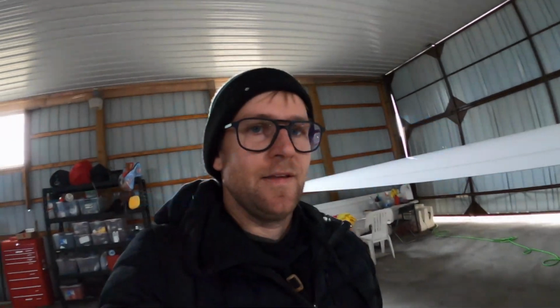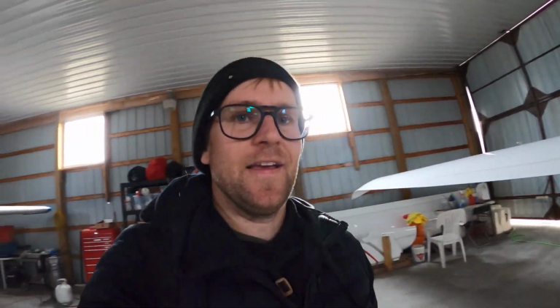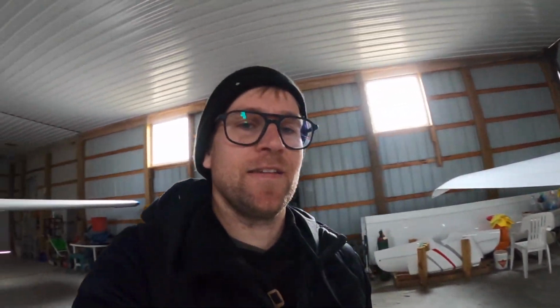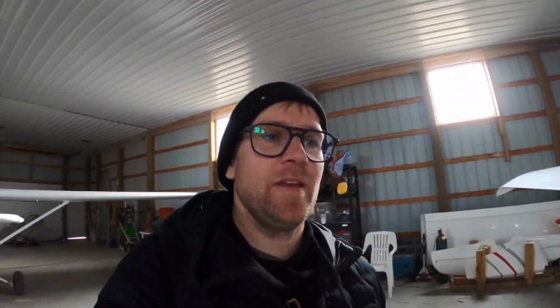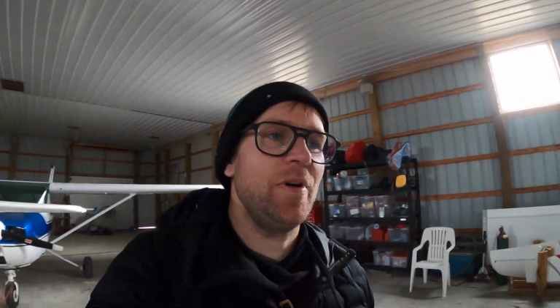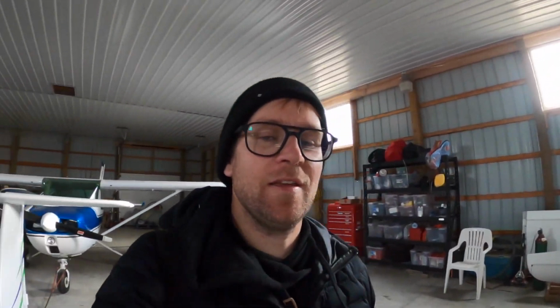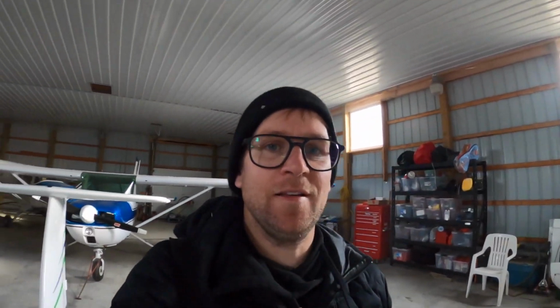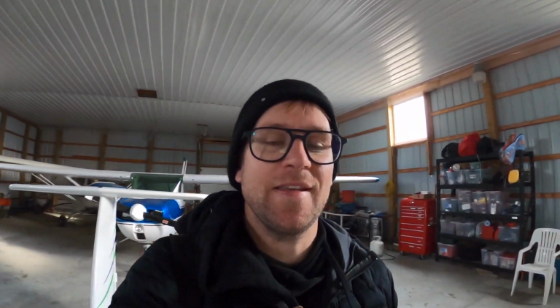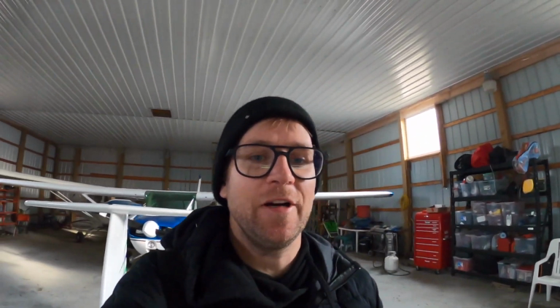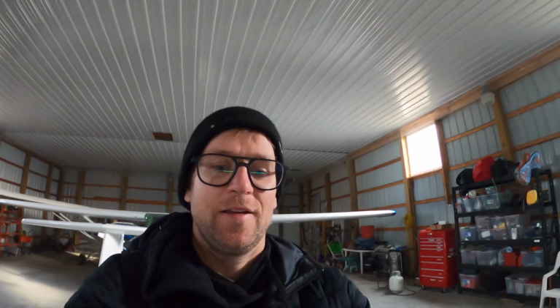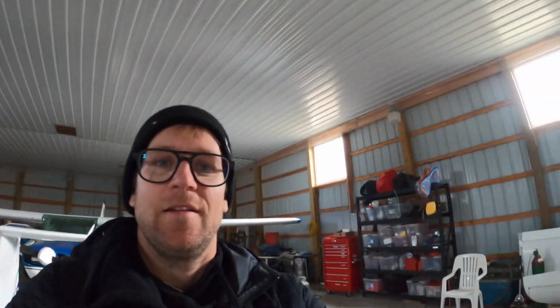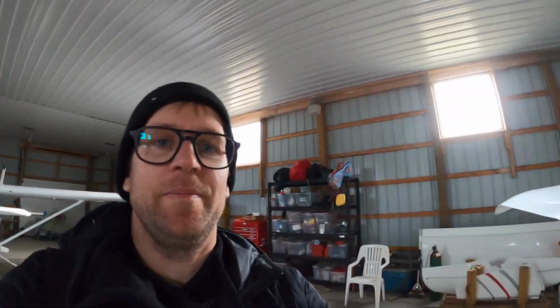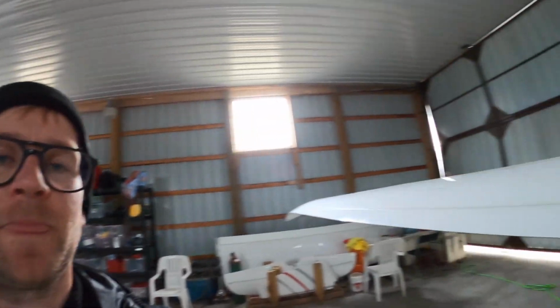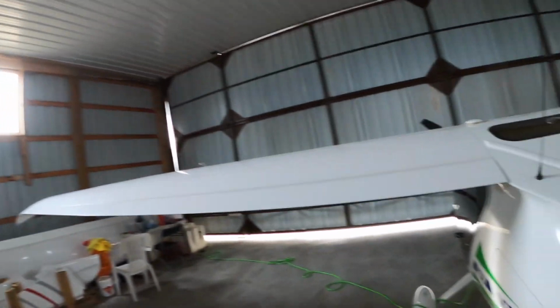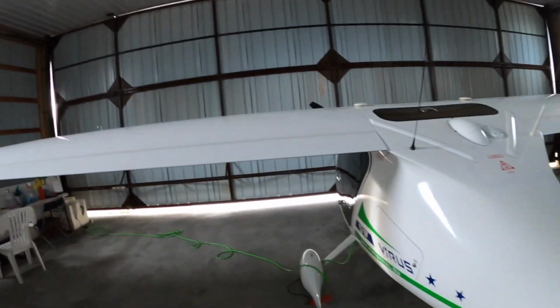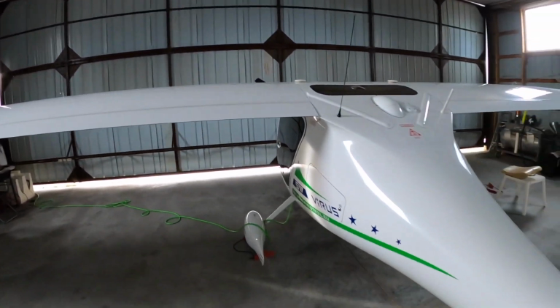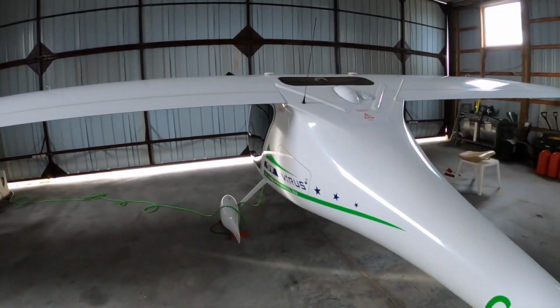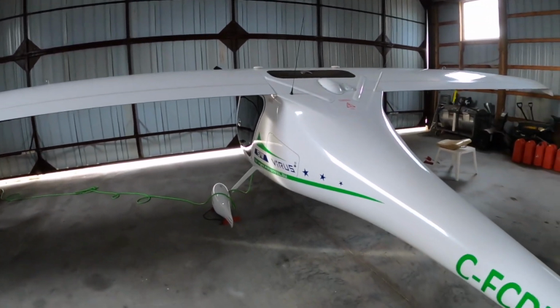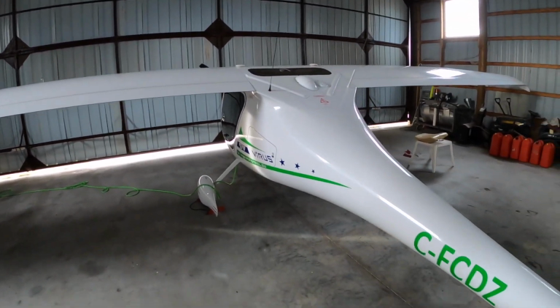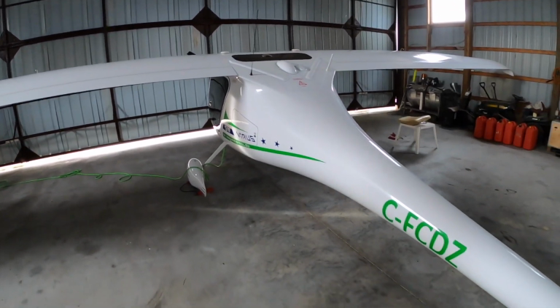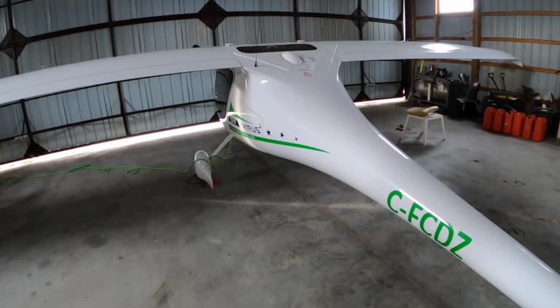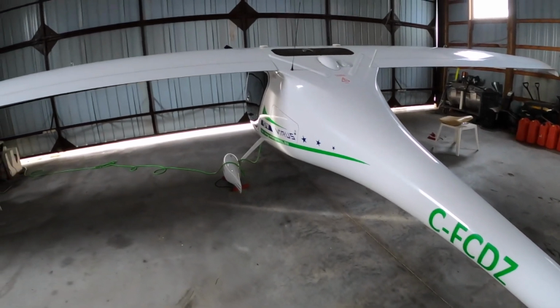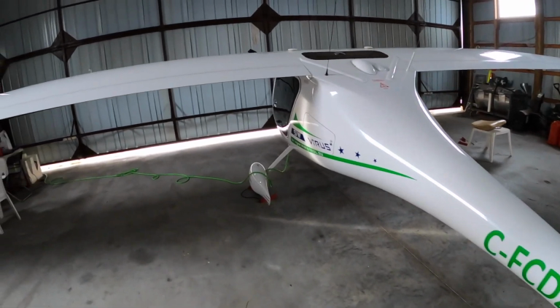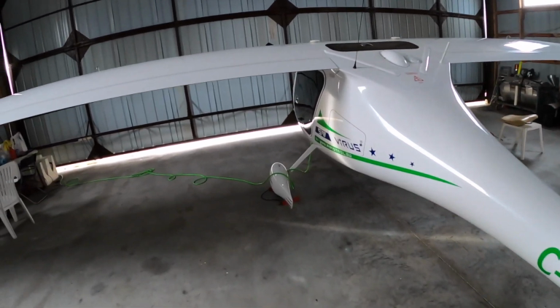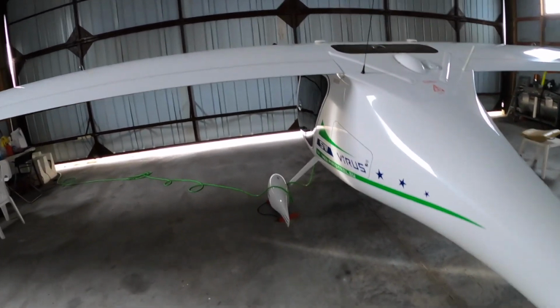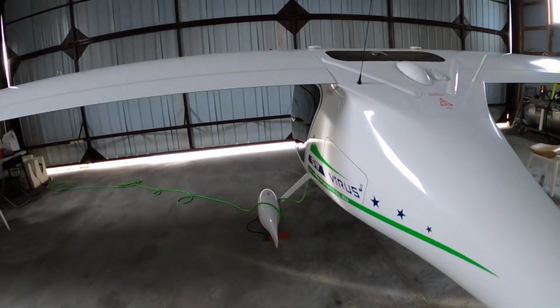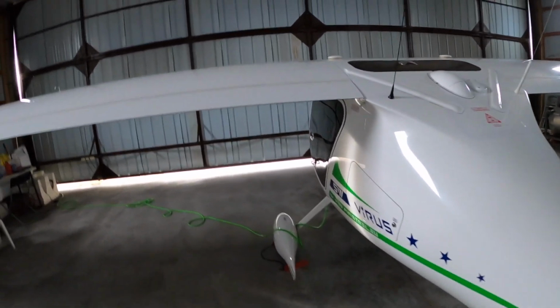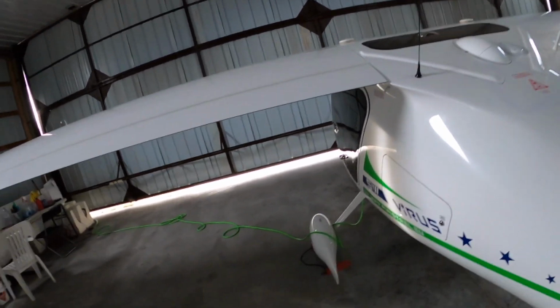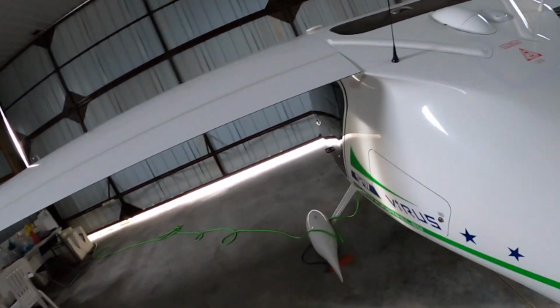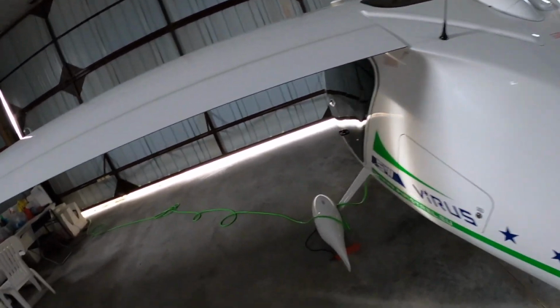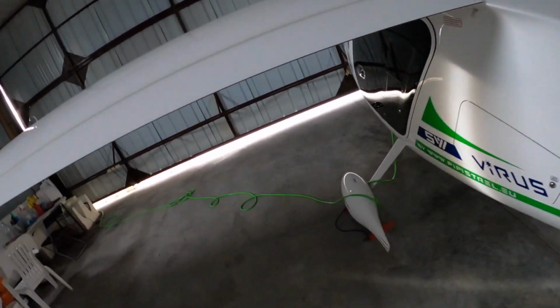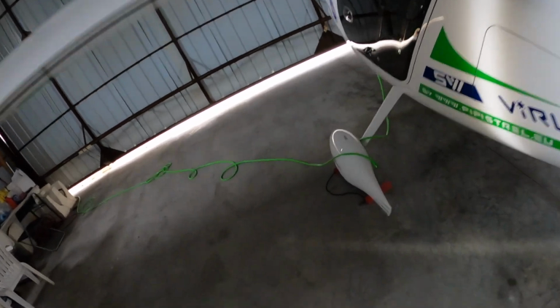Hey guys. So it's been a pretty busy summer. Here's the aircraft, haven't shown it for a while. There's been a couple things I've done.